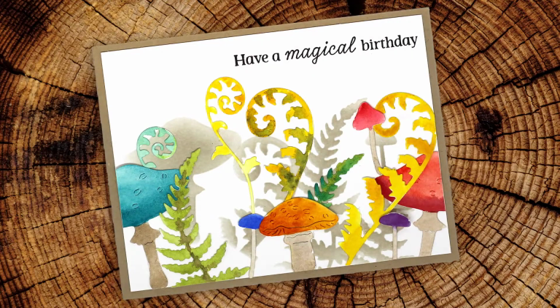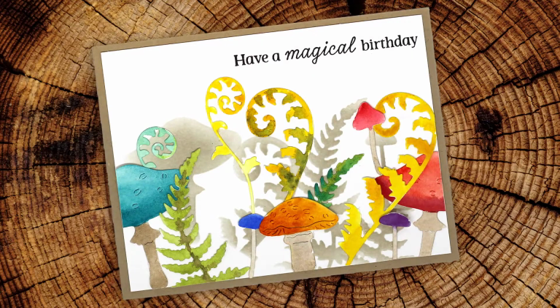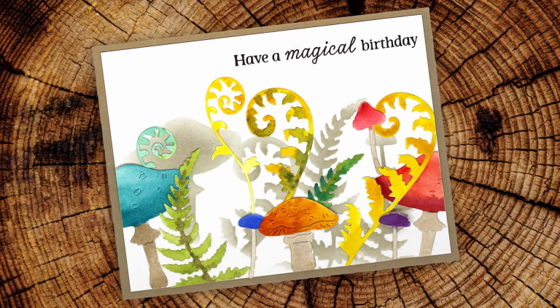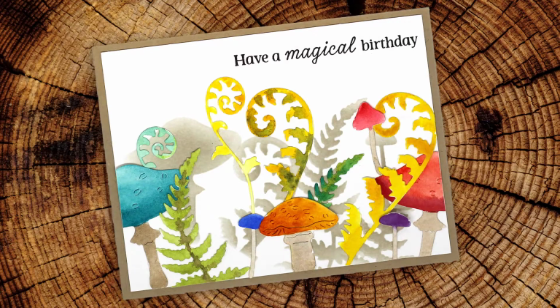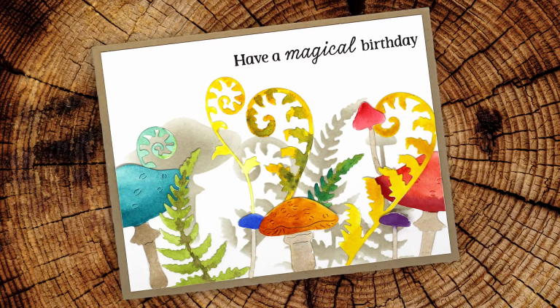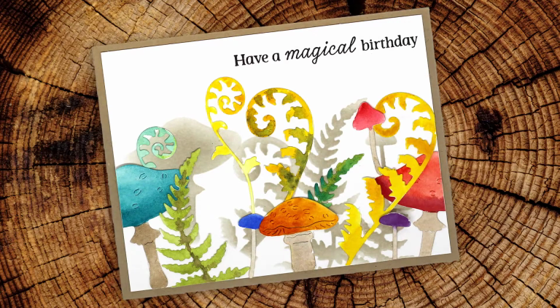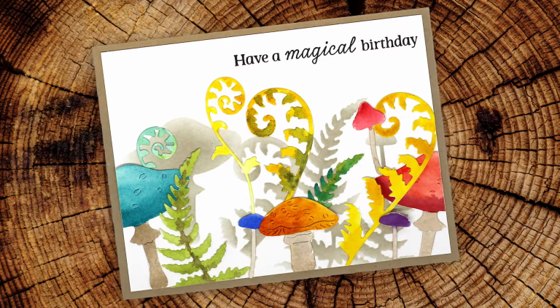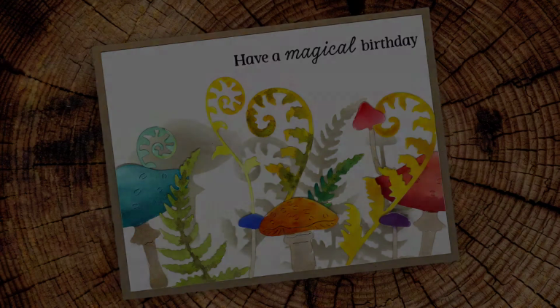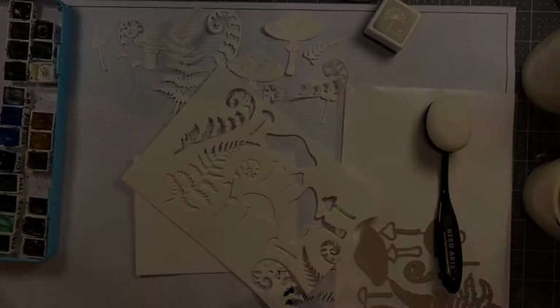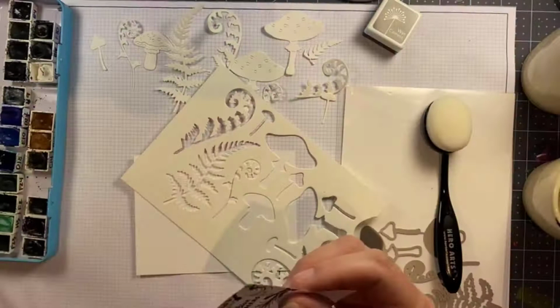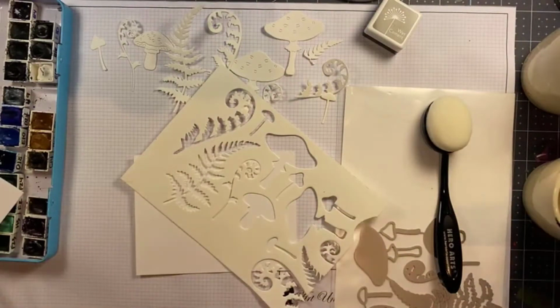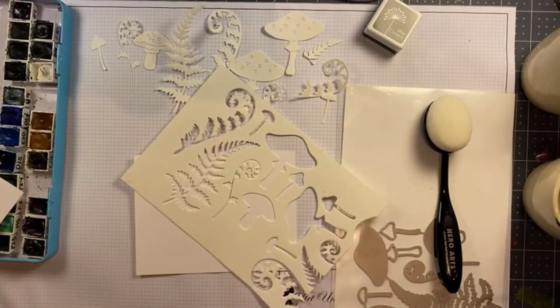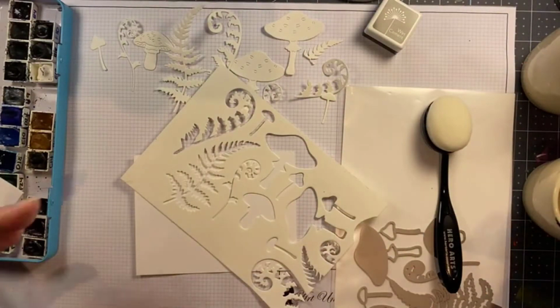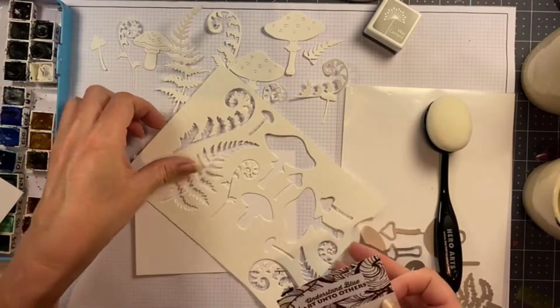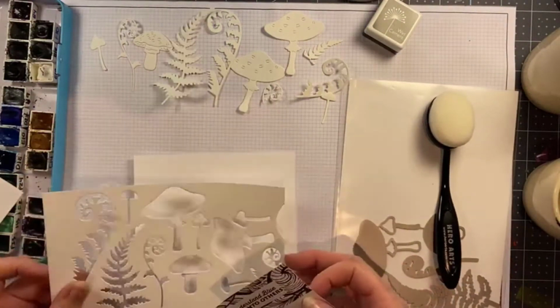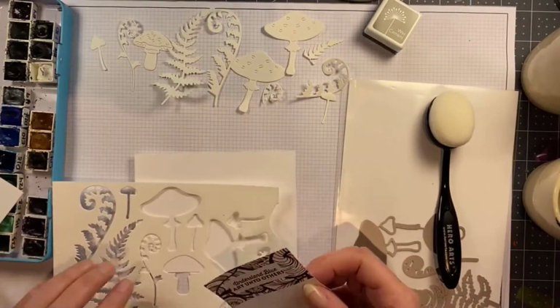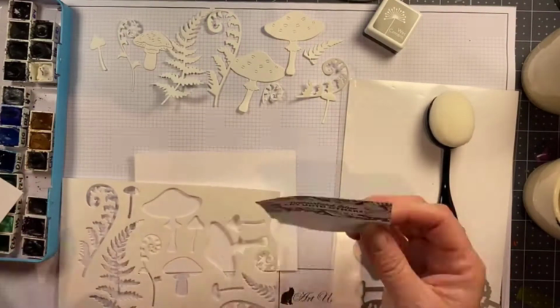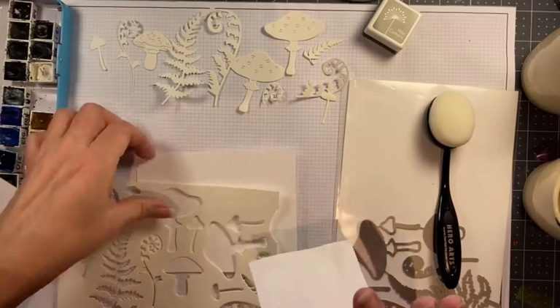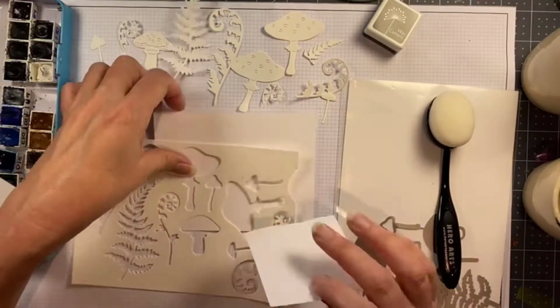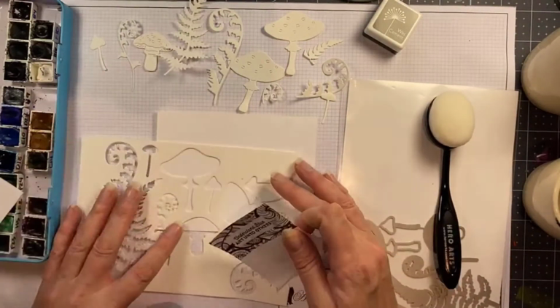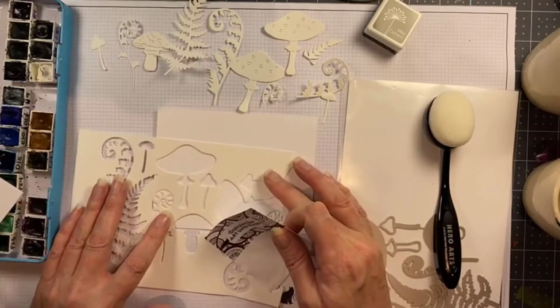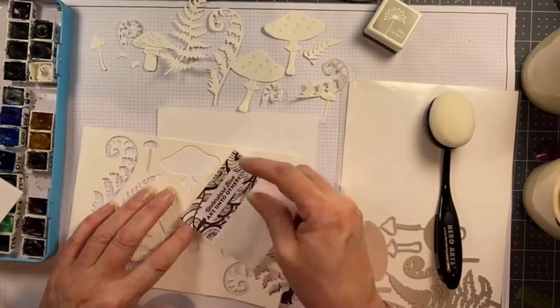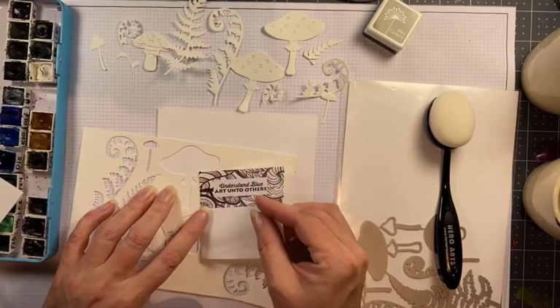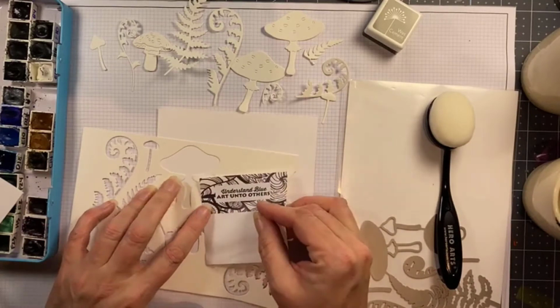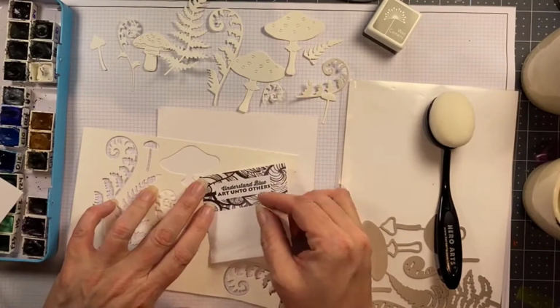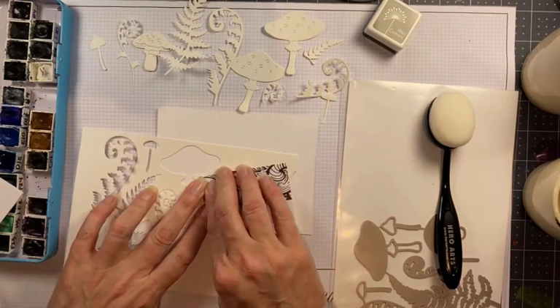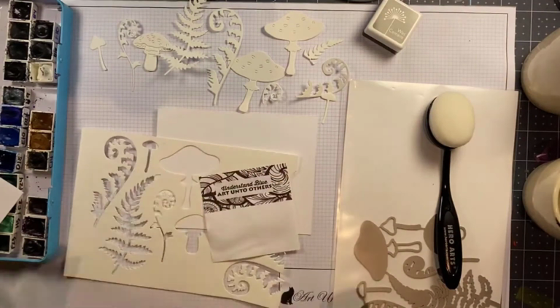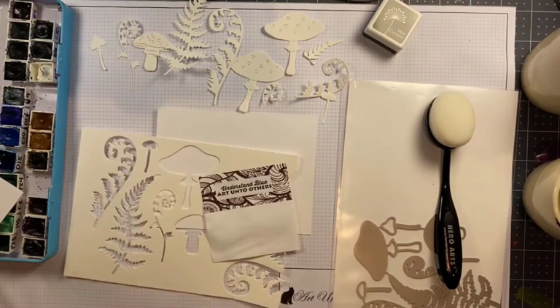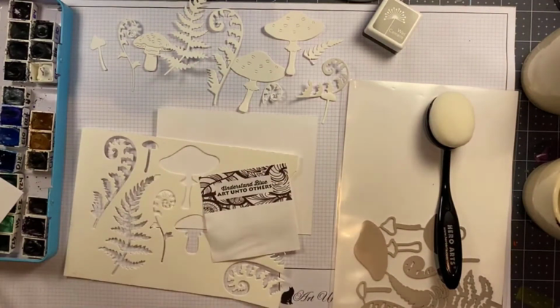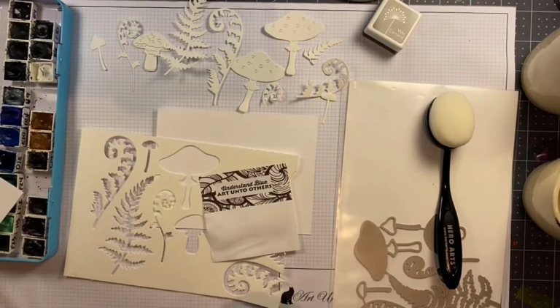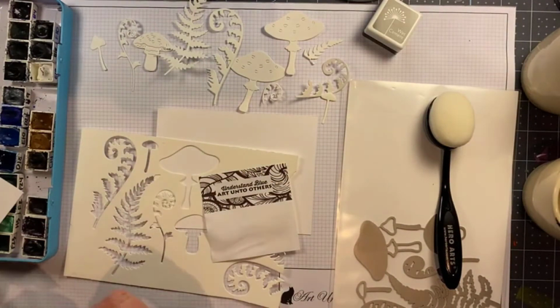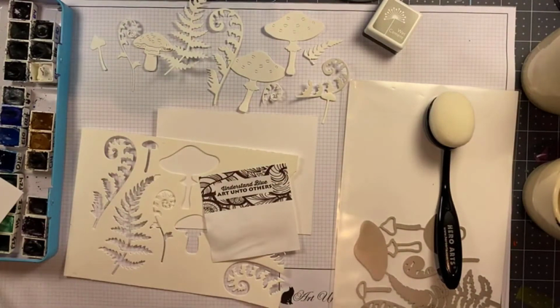Hey everybody! In this video I'm going to show you how to use your dies as stencils and just as no-line watercolor elements on your cards, and put those two things together.